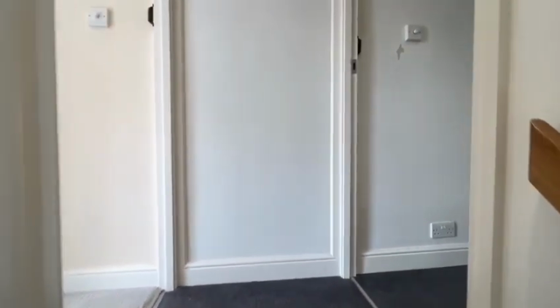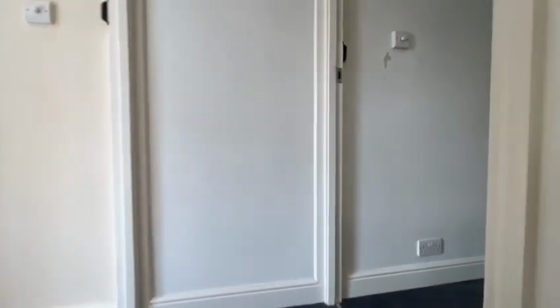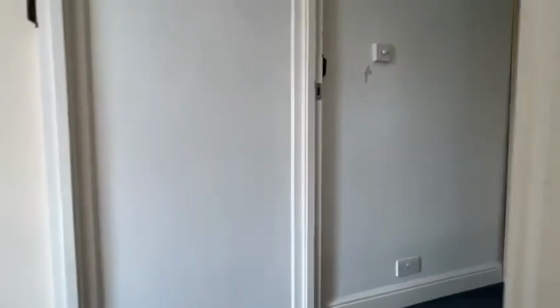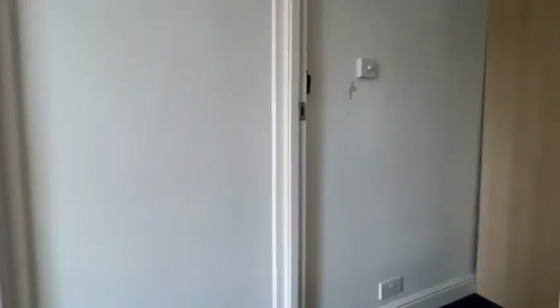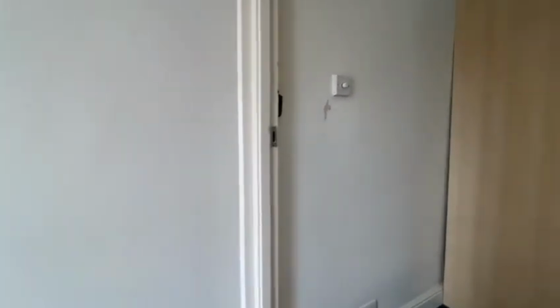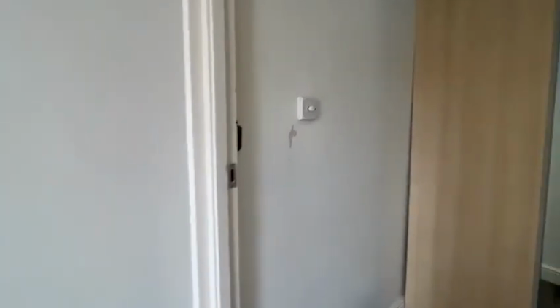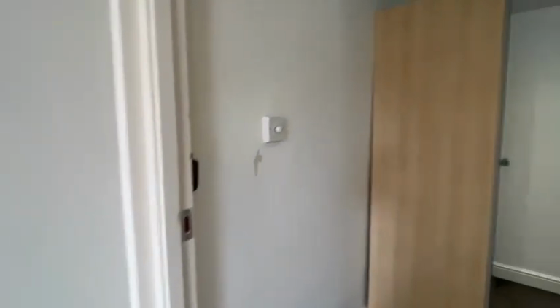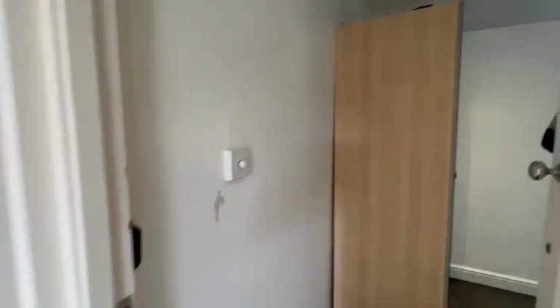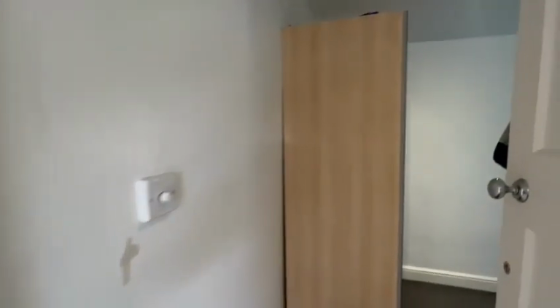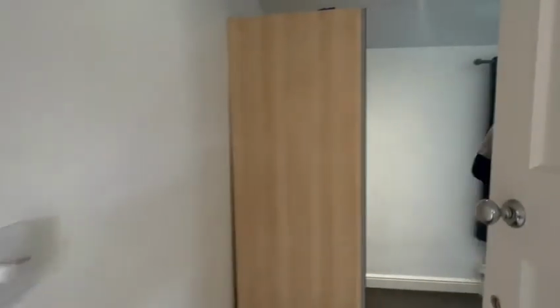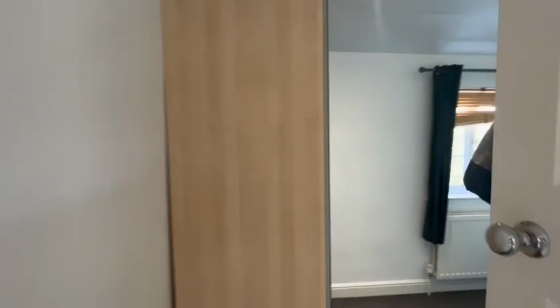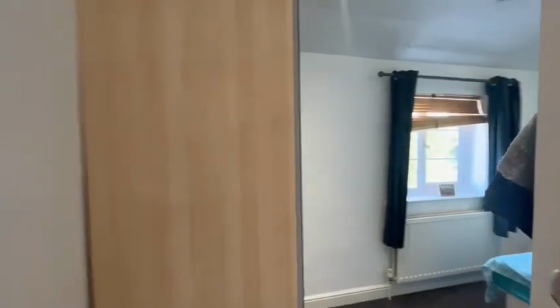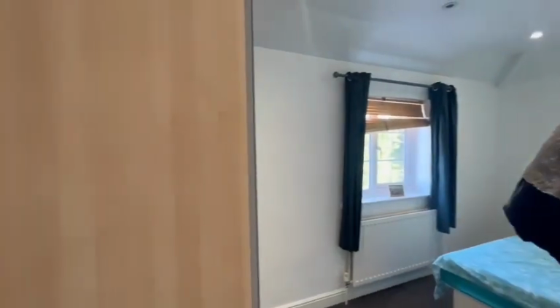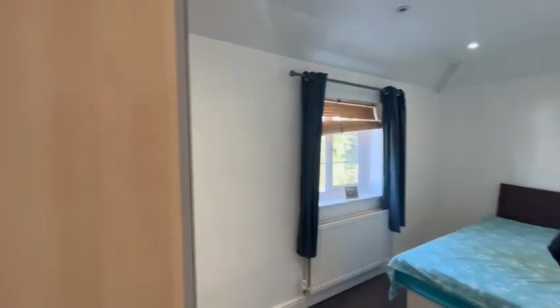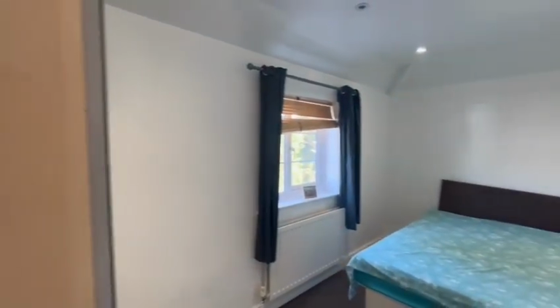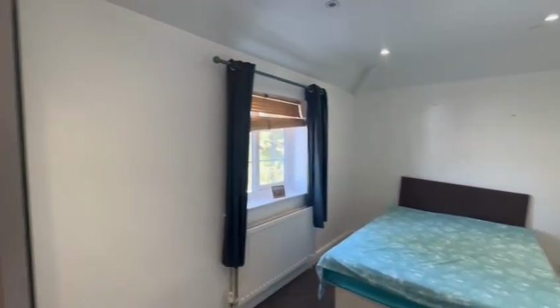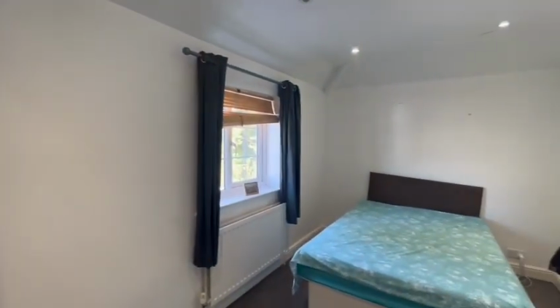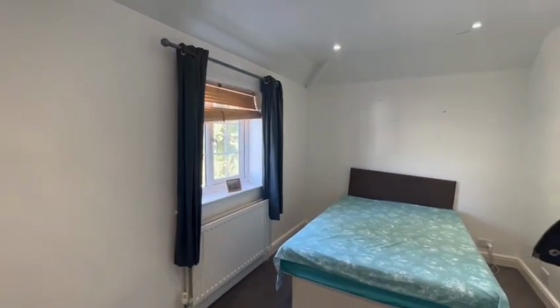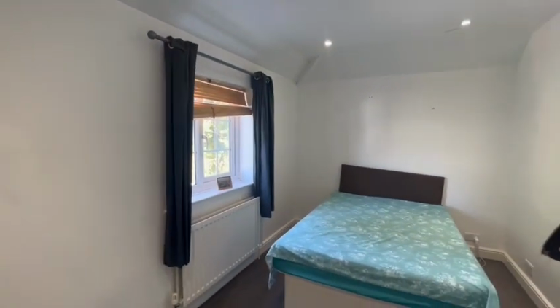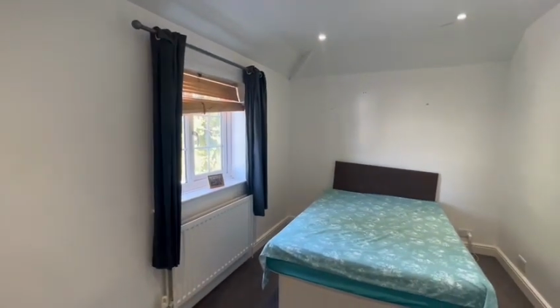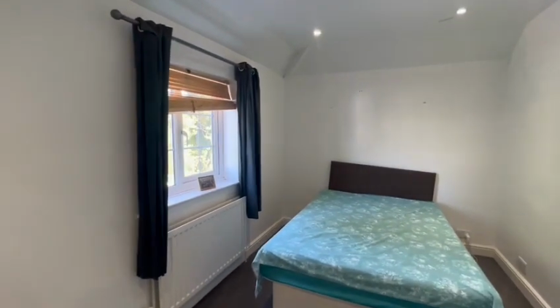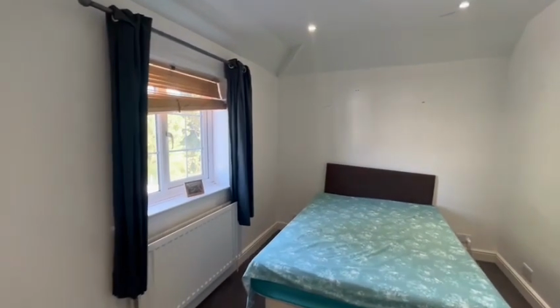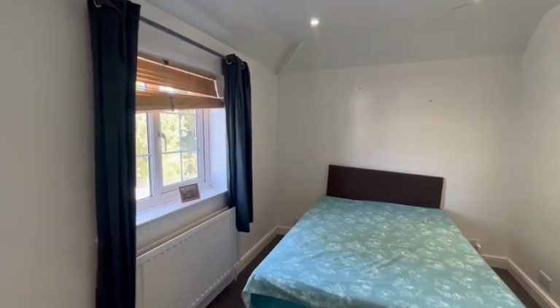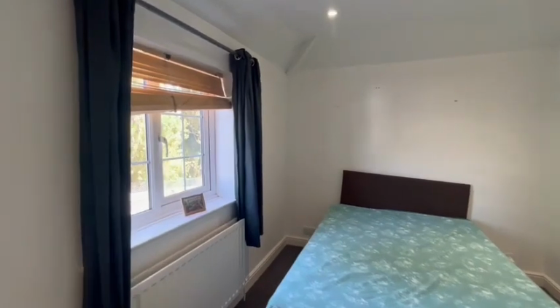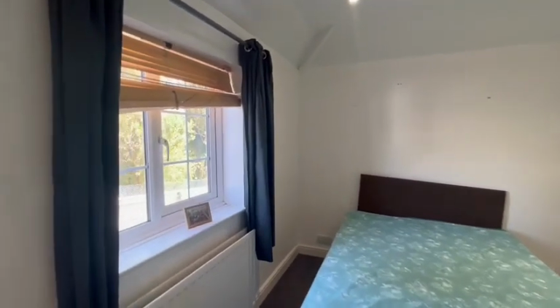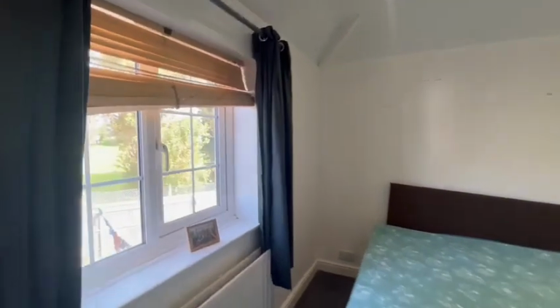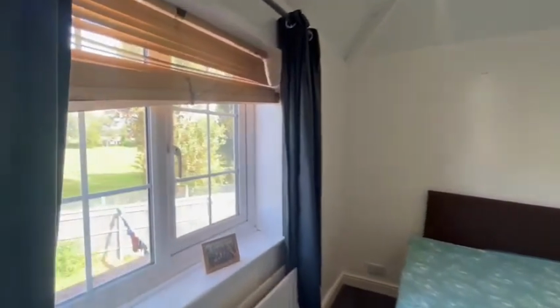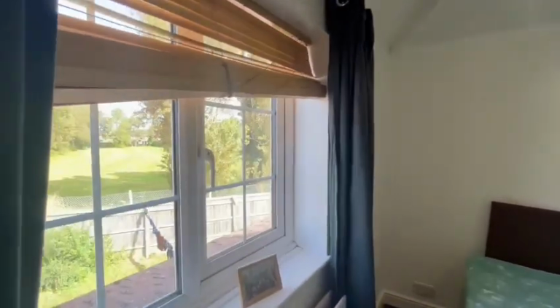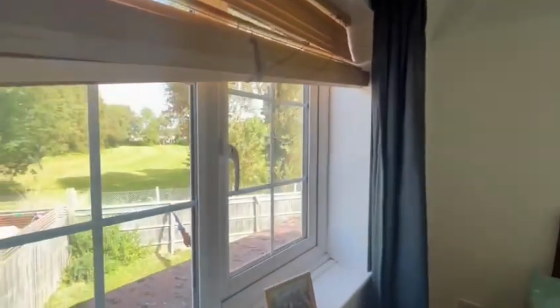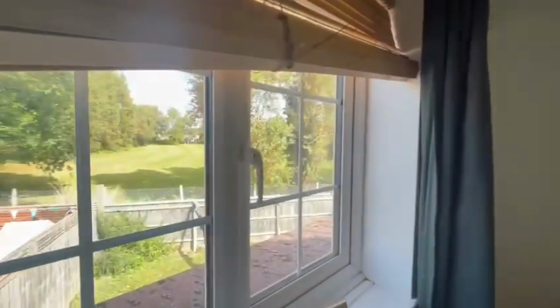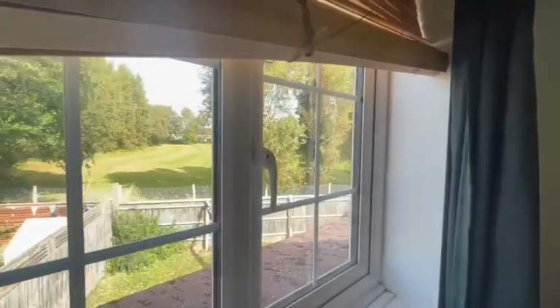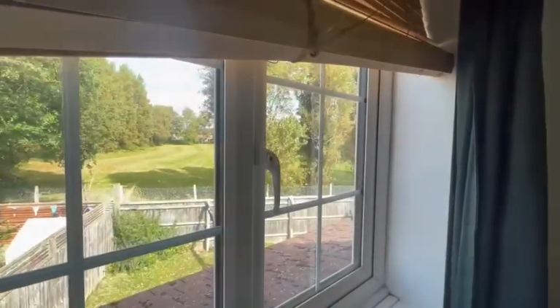Upstairs on the right hand side at the back of the property is bedroom number two. The property benefits from two really good sized bedrooms. This second room has nice views of the garden and you overlook the field beyond.